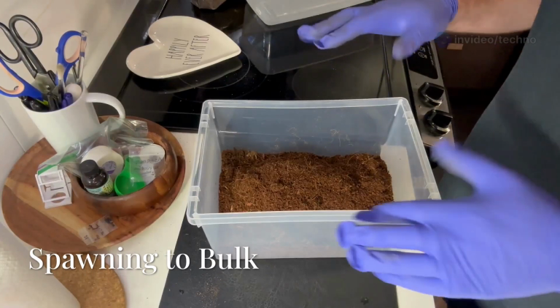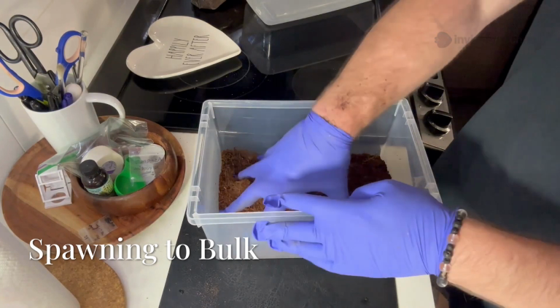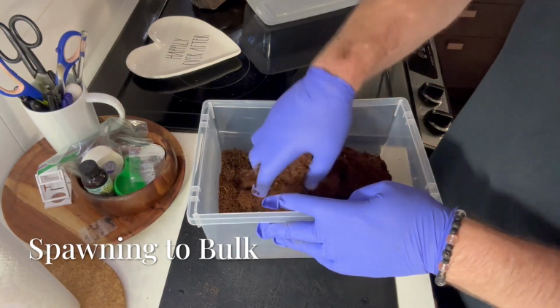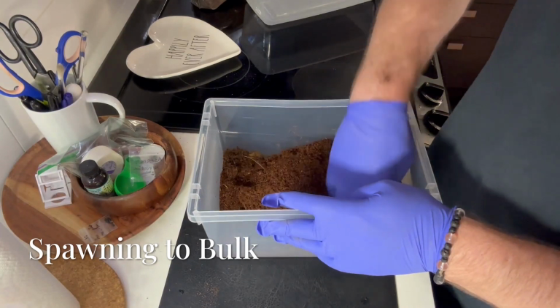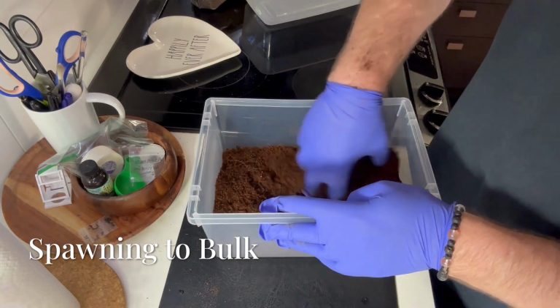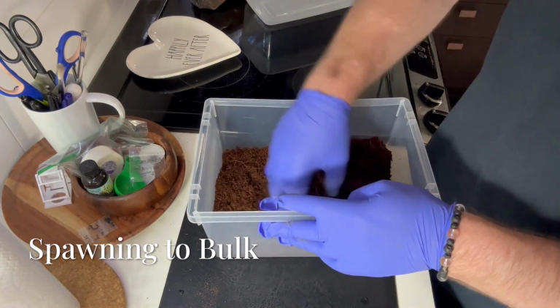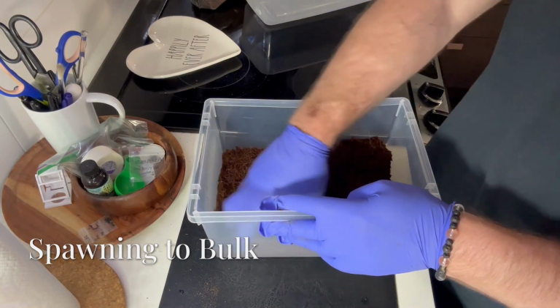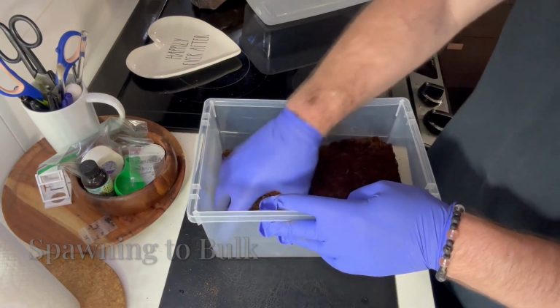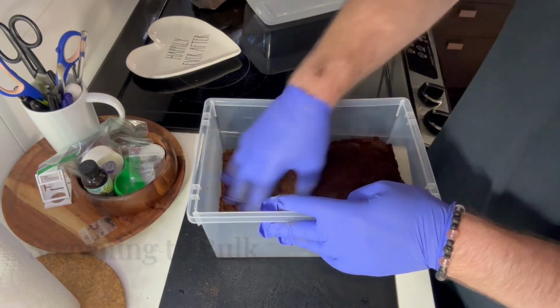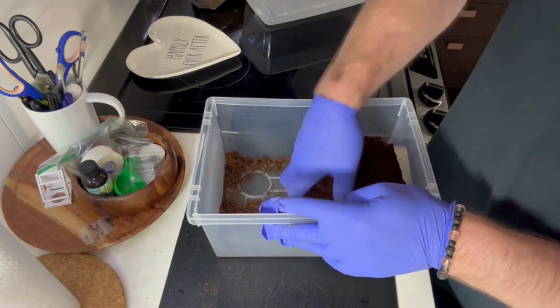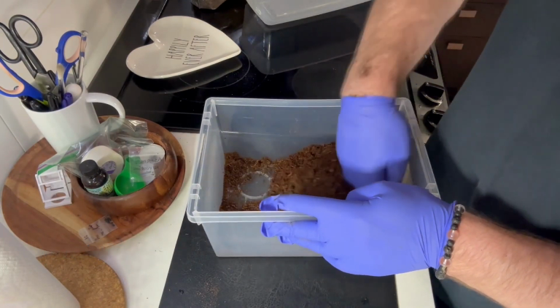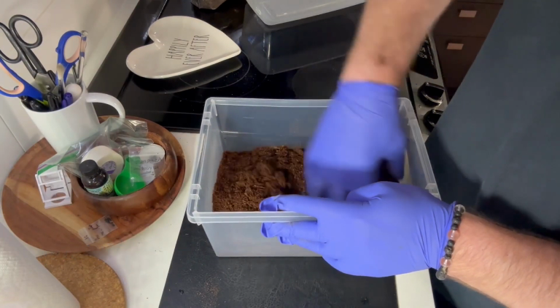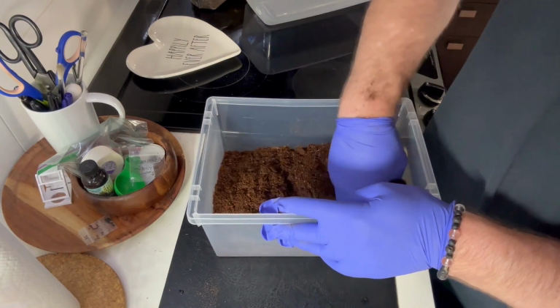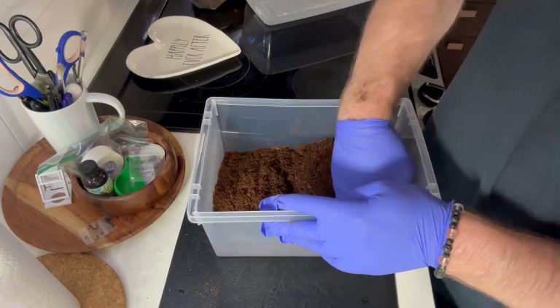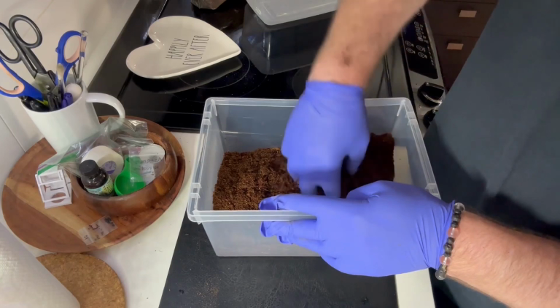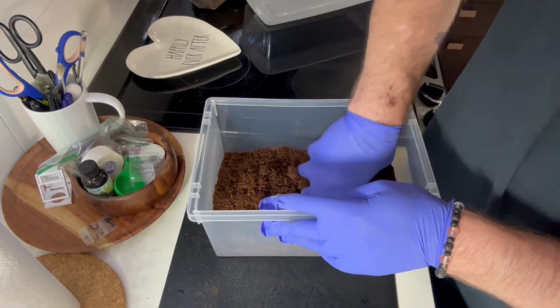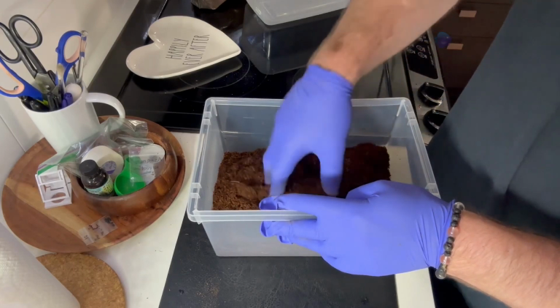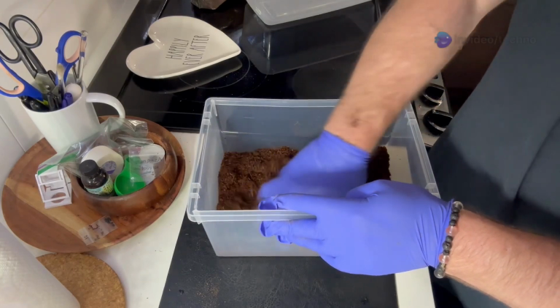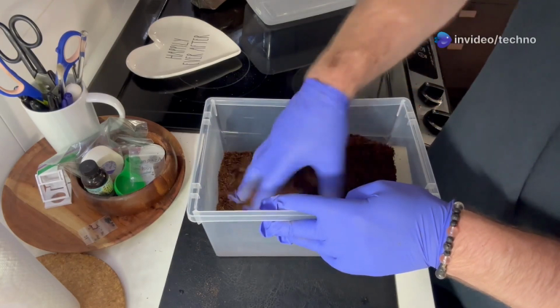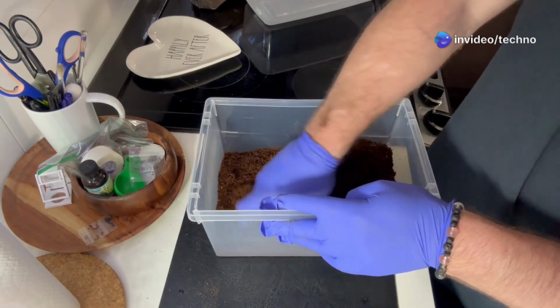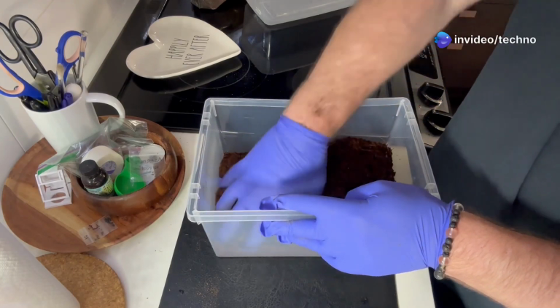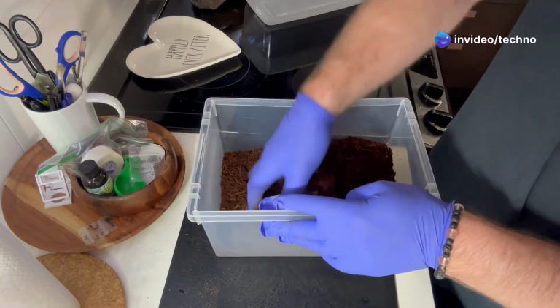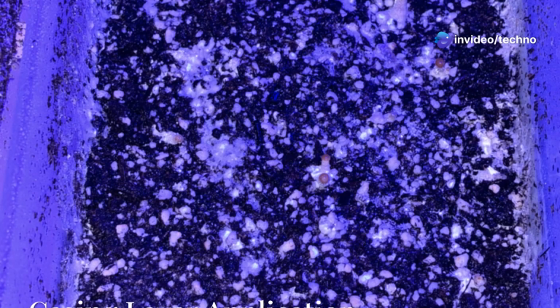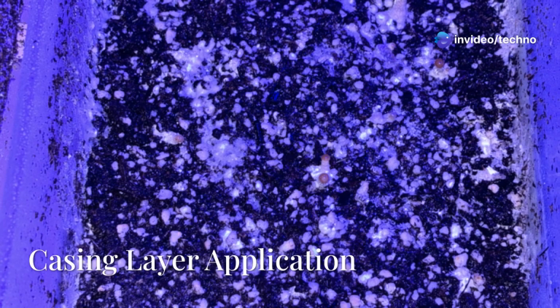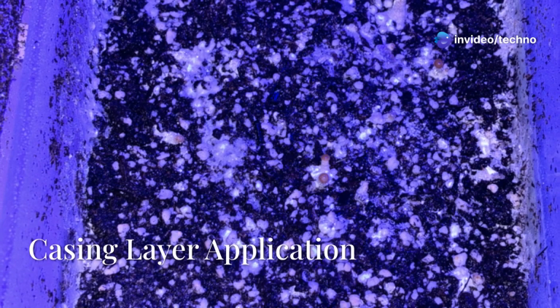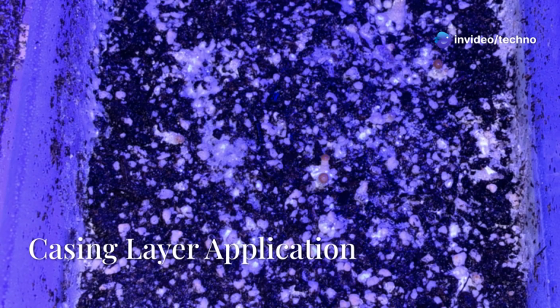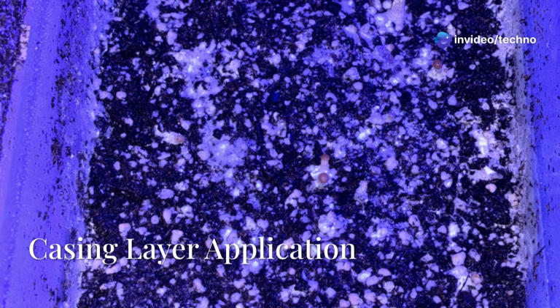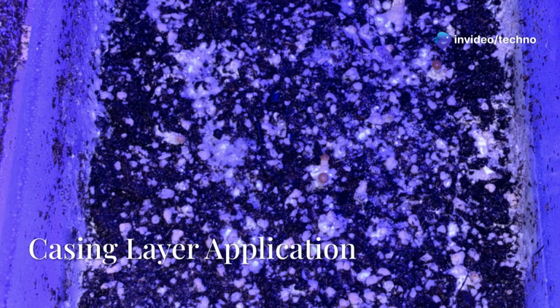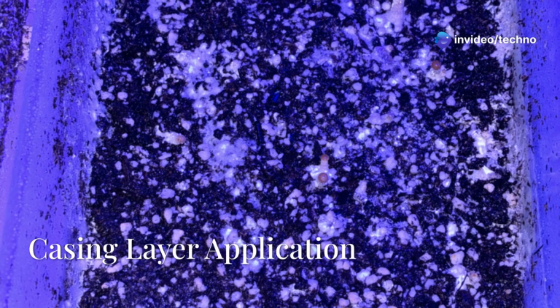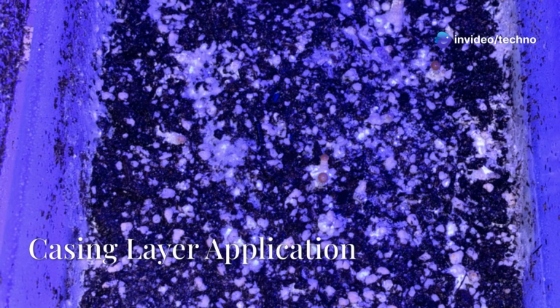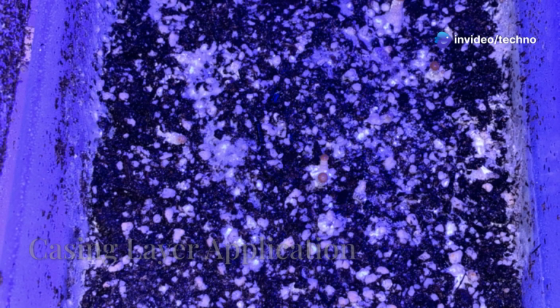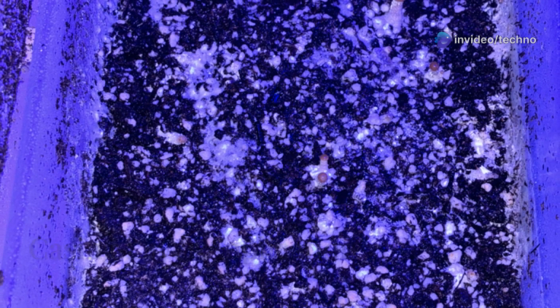On day 20, we spawned the grain to bulk — pure composted horse manure and bedding, pasteurized at 65–70 degrees Celsius to field capacity. Two days later, we applied a casing layer of sterilized peat and perlite.